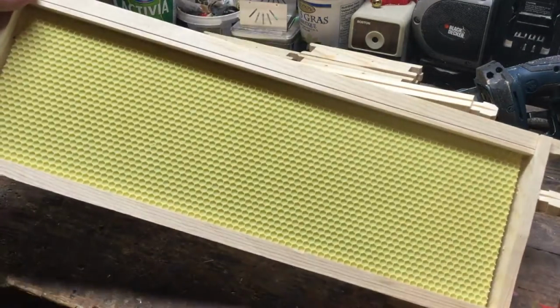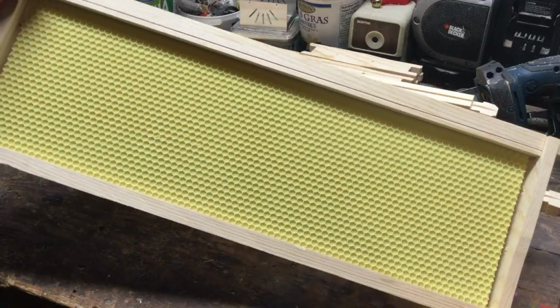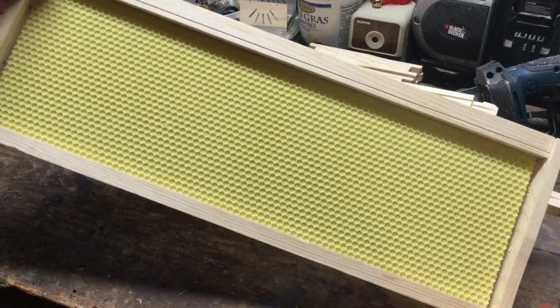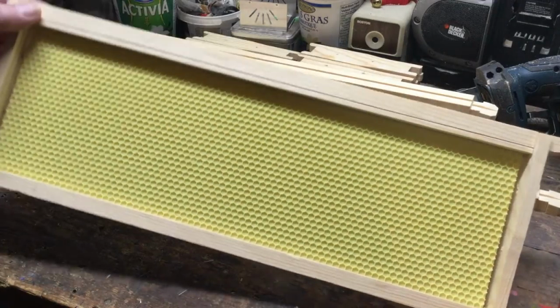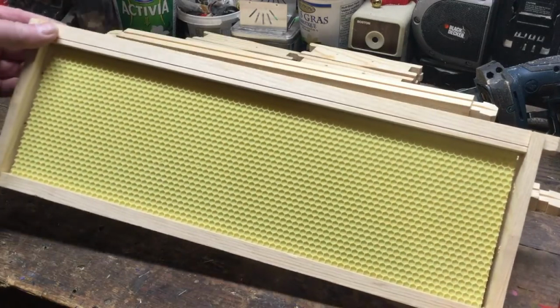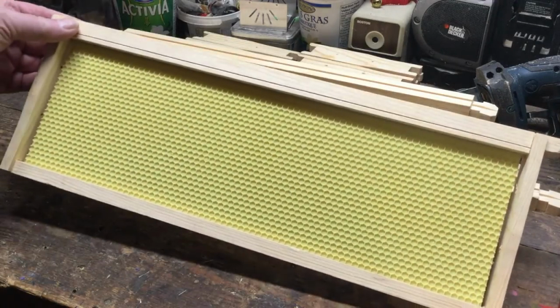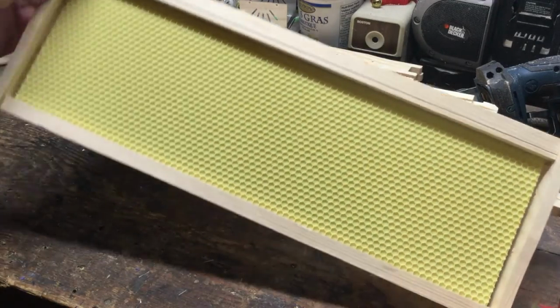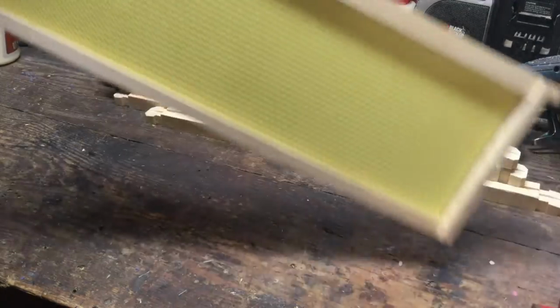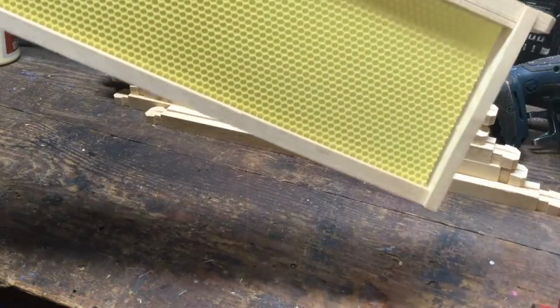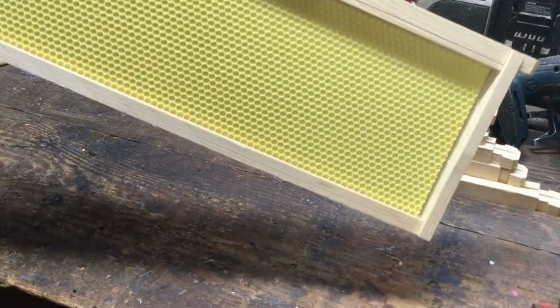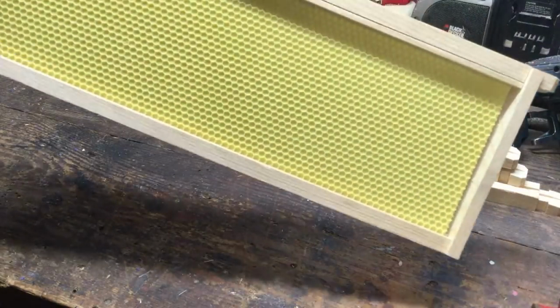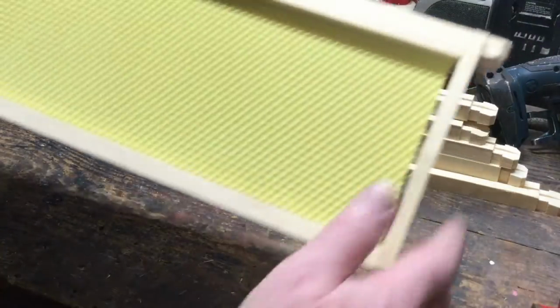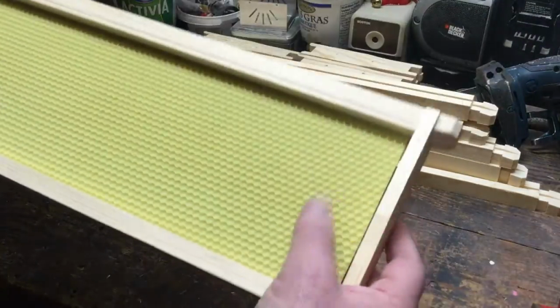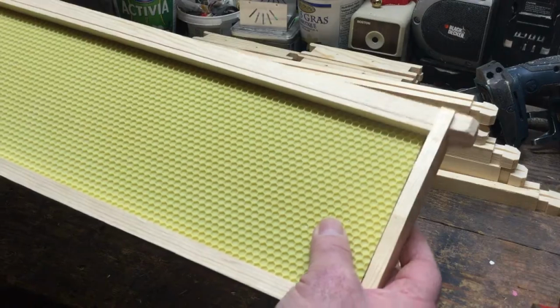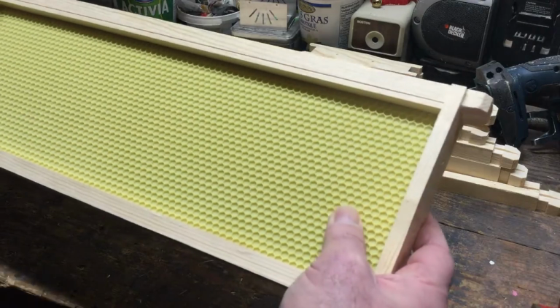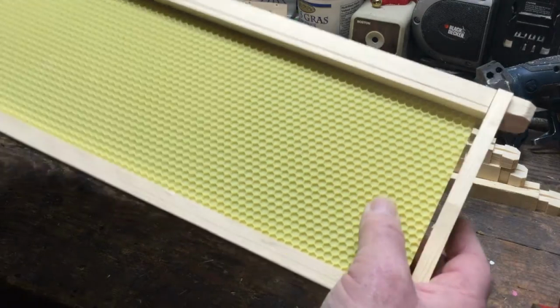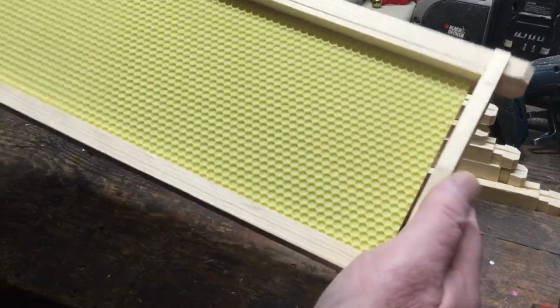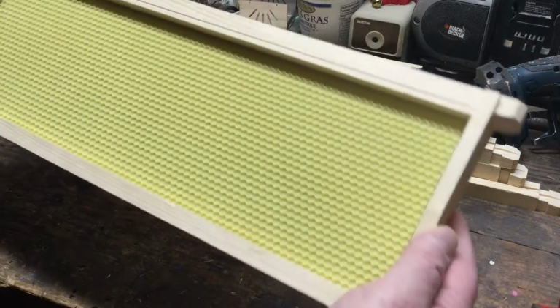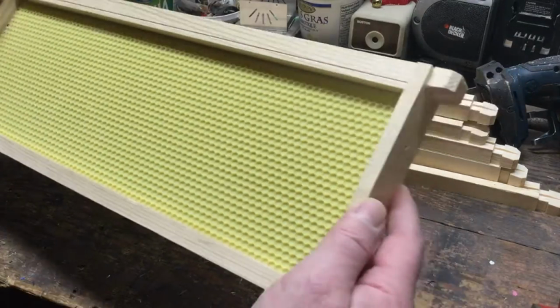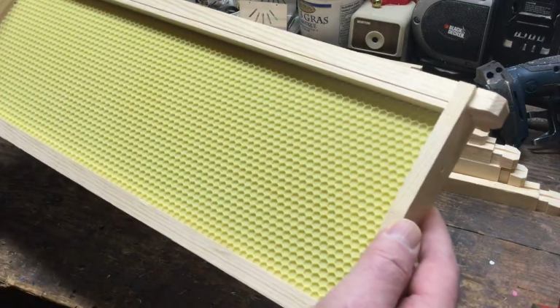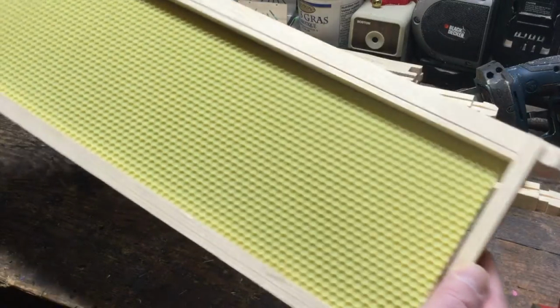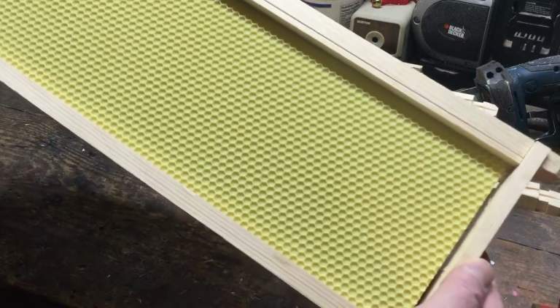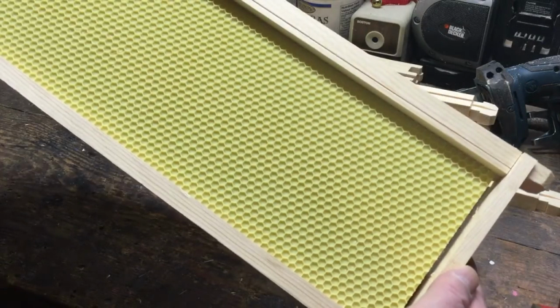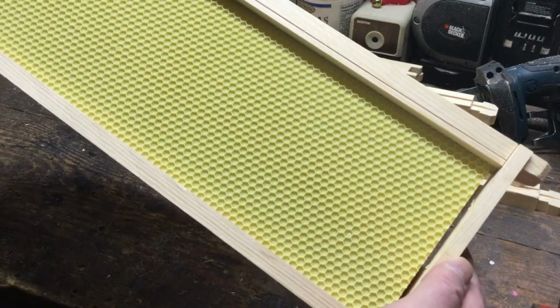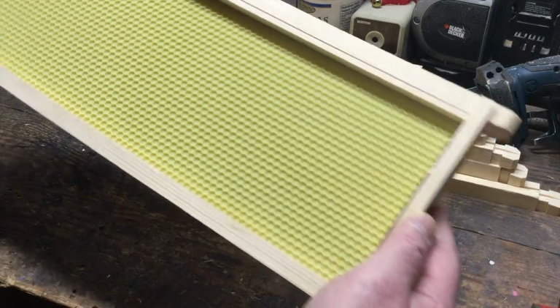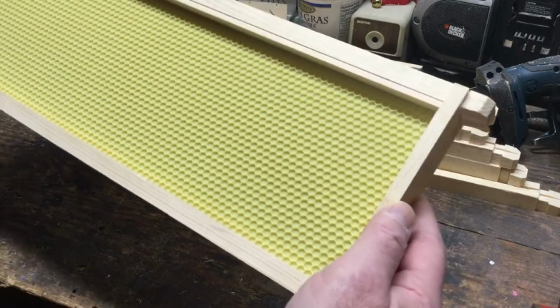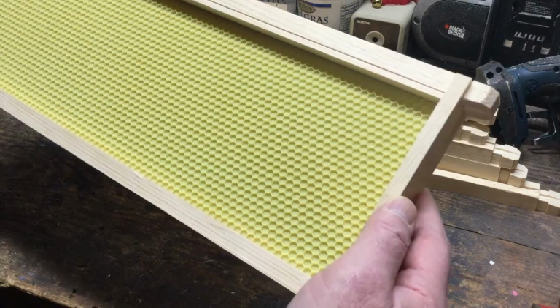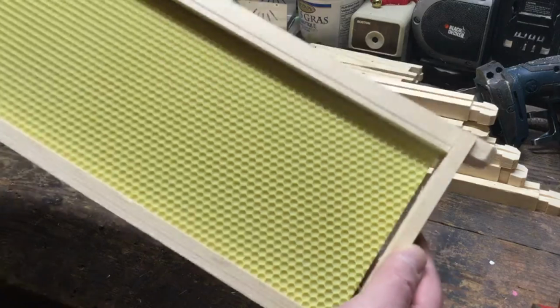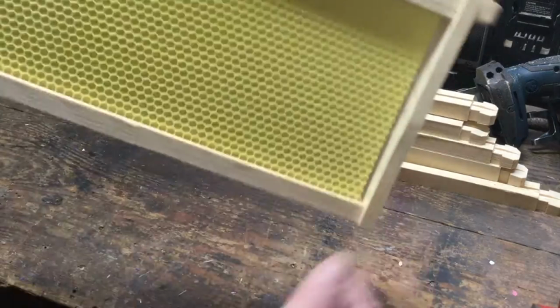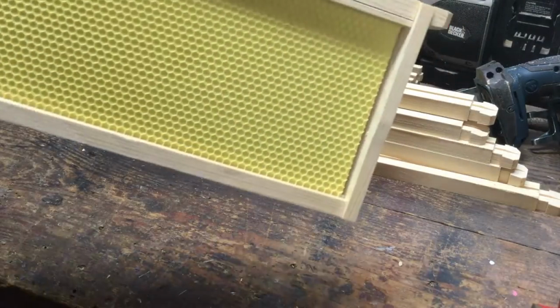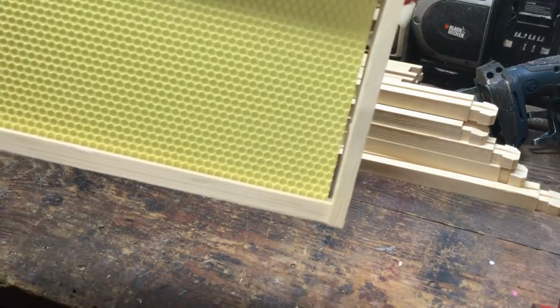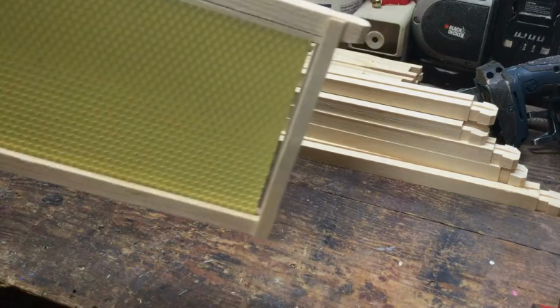So I'm going to carry on with the rest of these frames, and I will continue on a little later with my waxing process. All right, talk to you again soon.